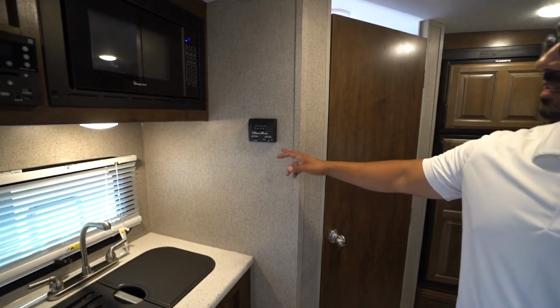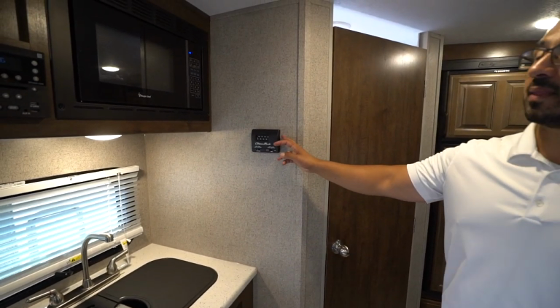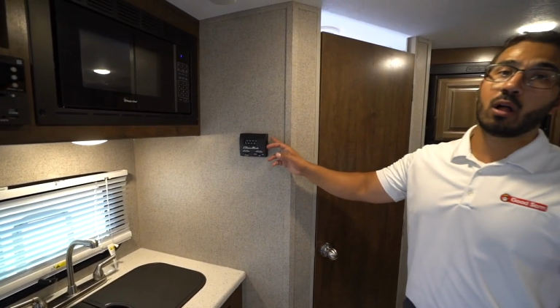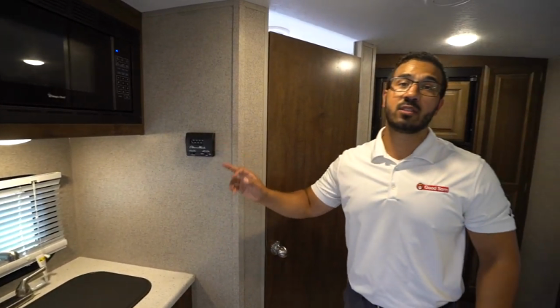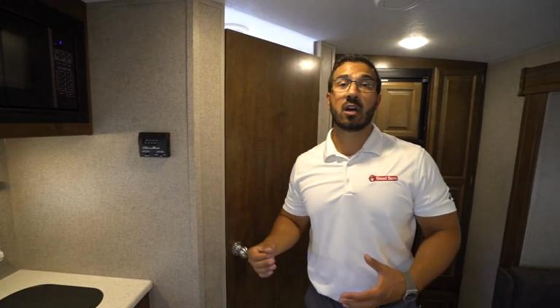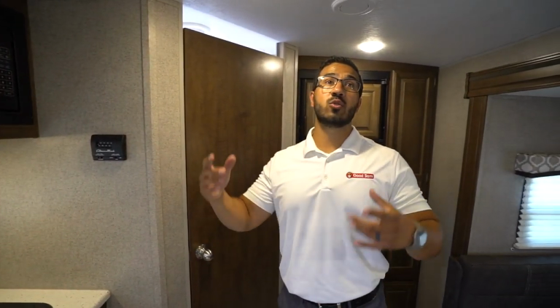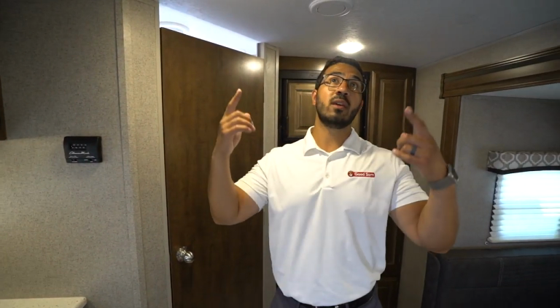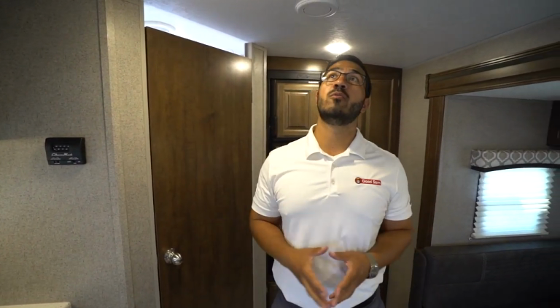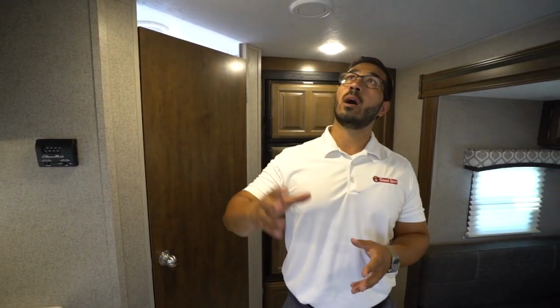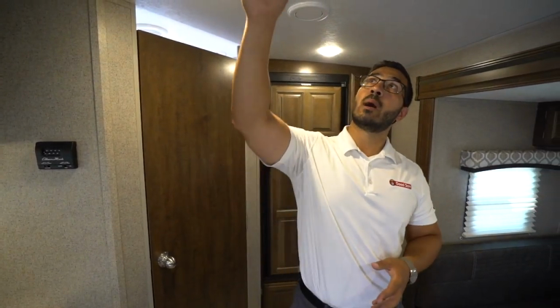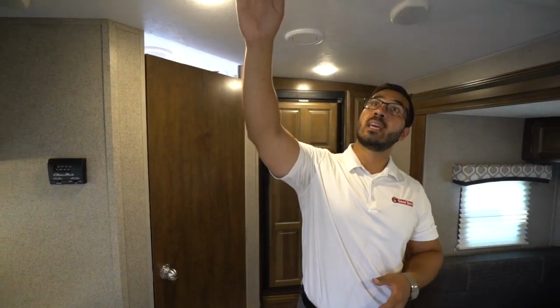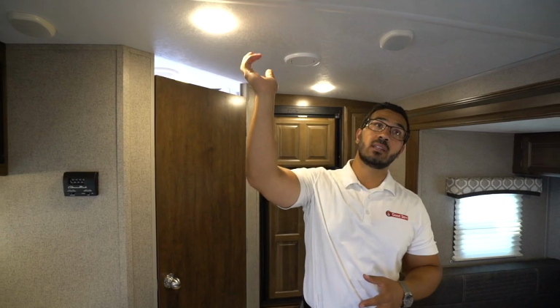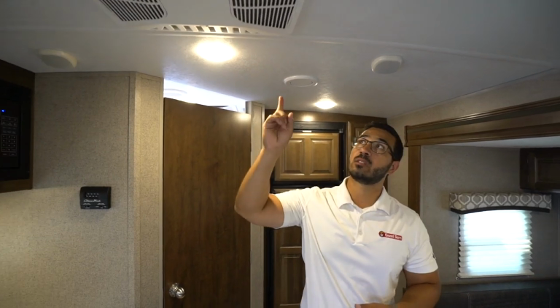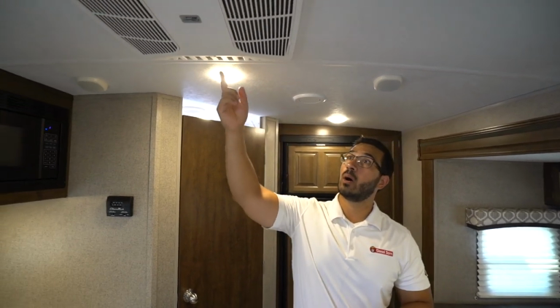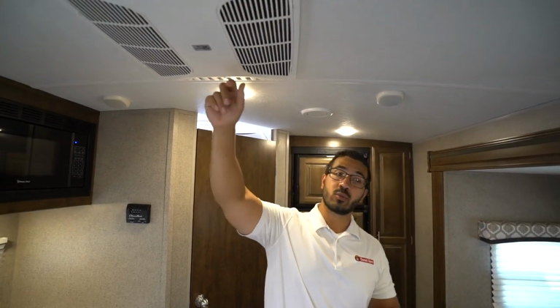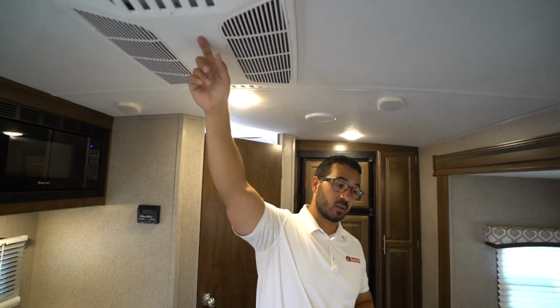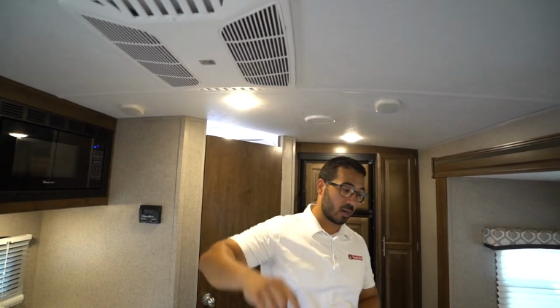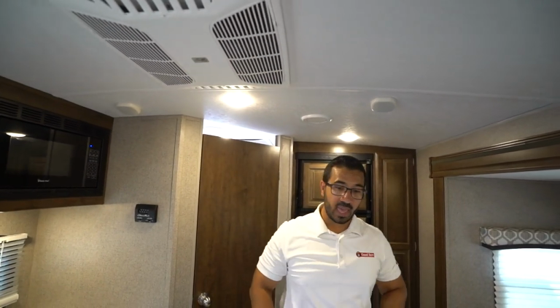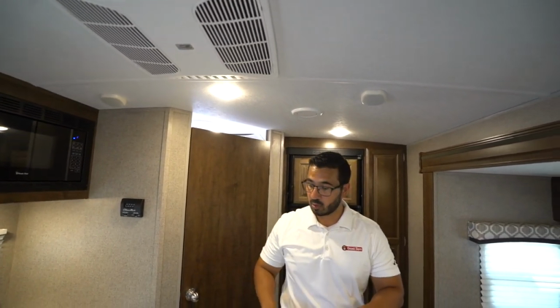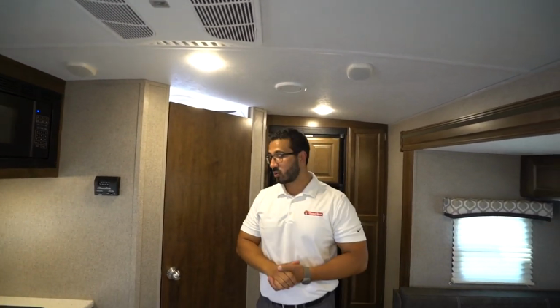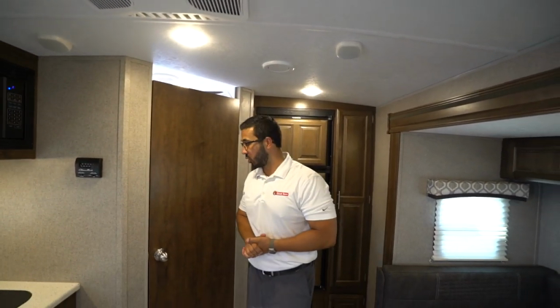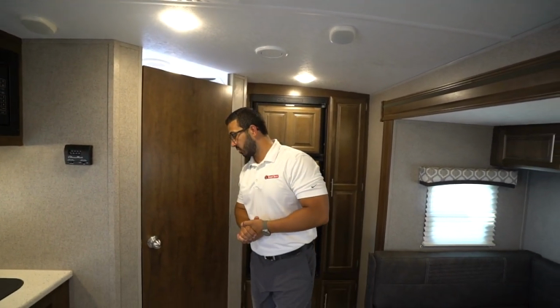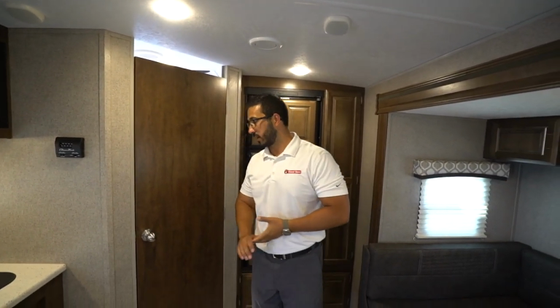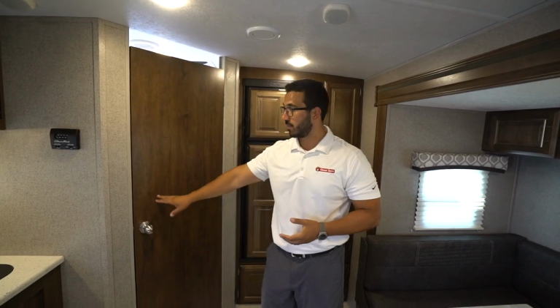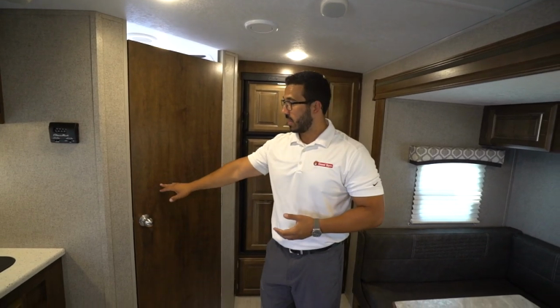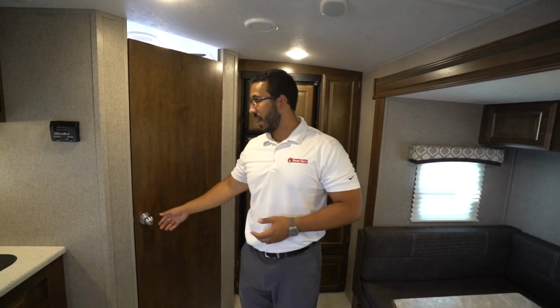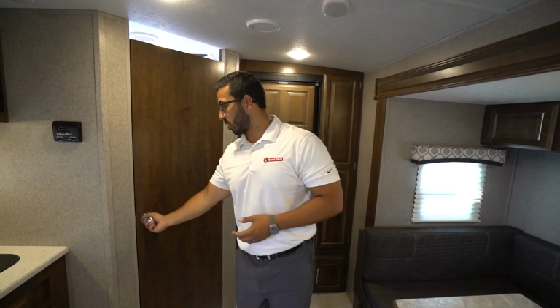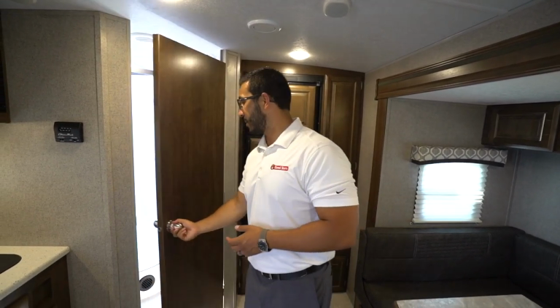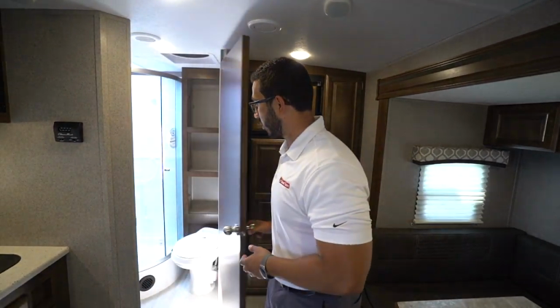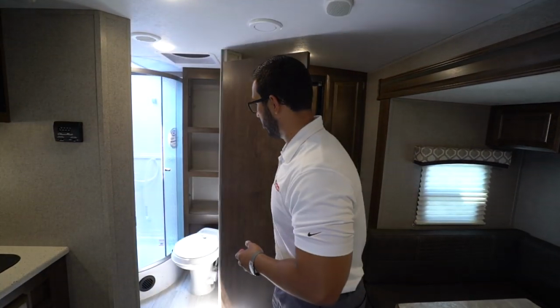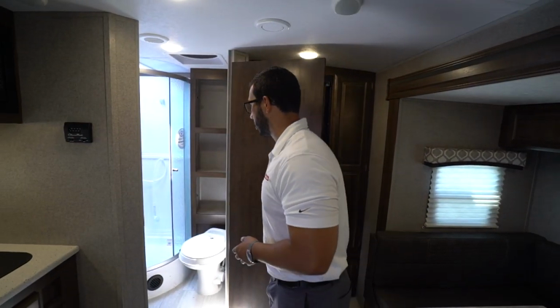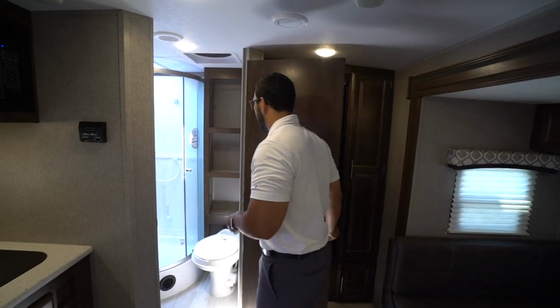The thermostat is up on the wall. This unit controls the roof-mounted AC, which is ducted throughout. It also has the quick dump and will control your furnace. In the back corner is the bathroom — let's head back there now.